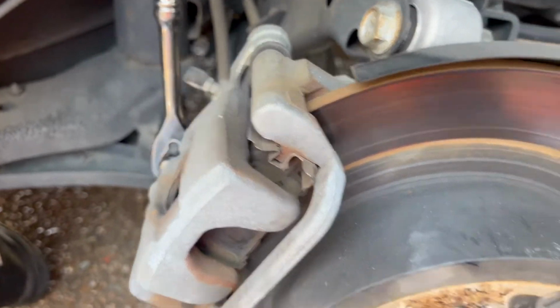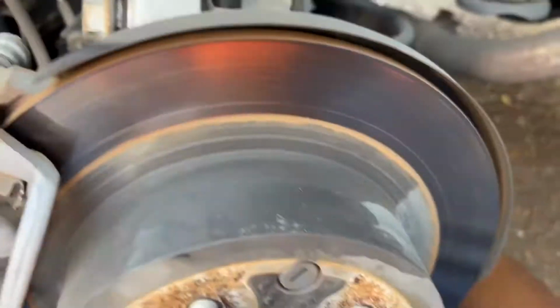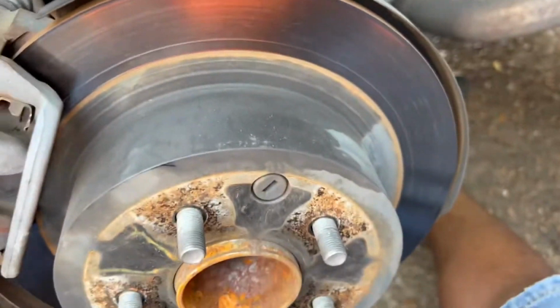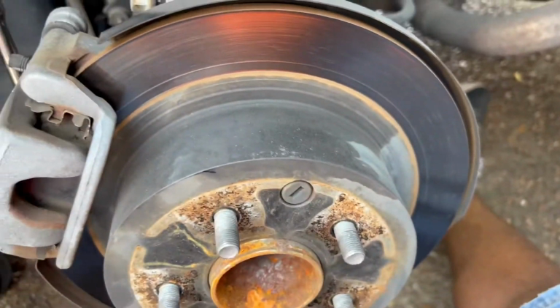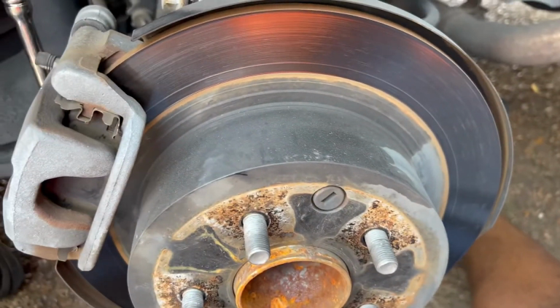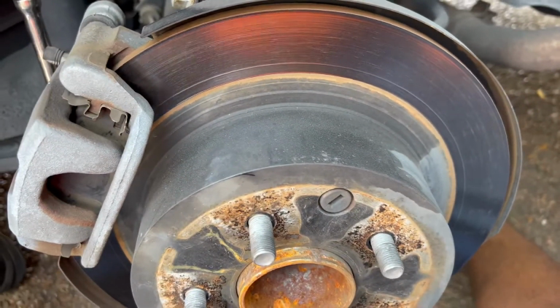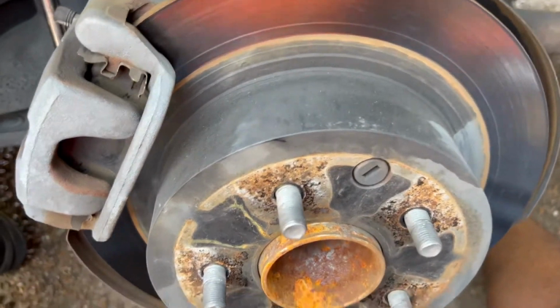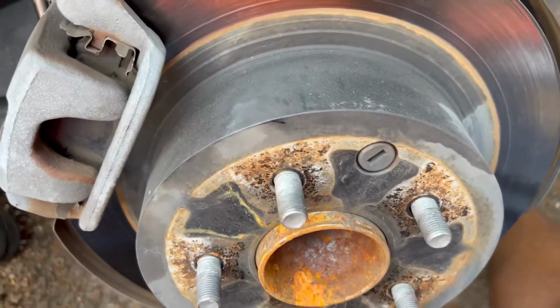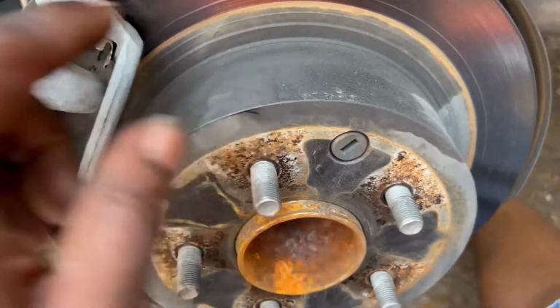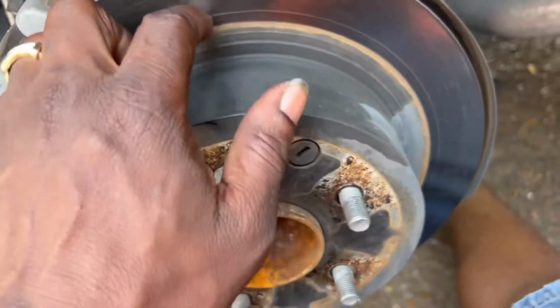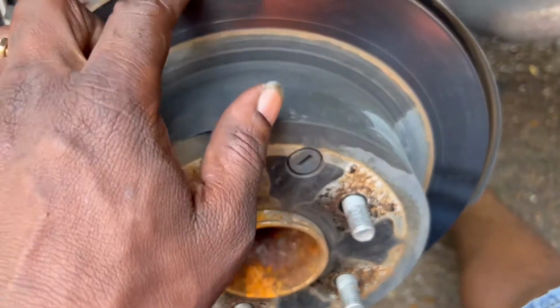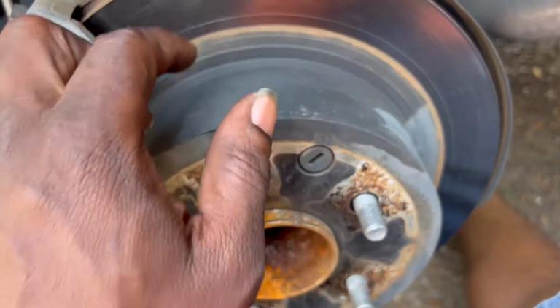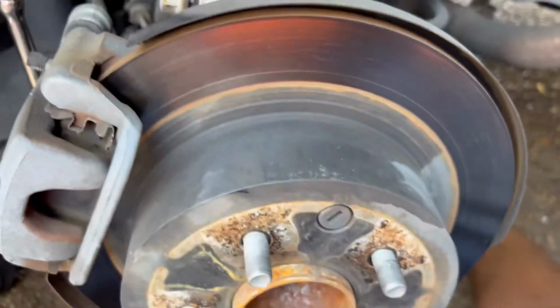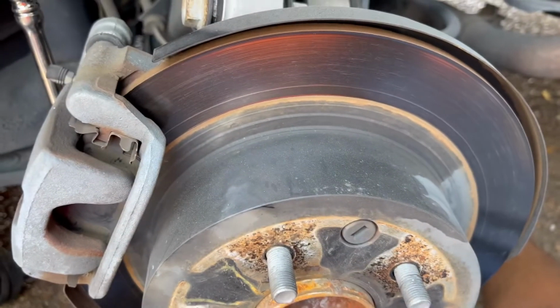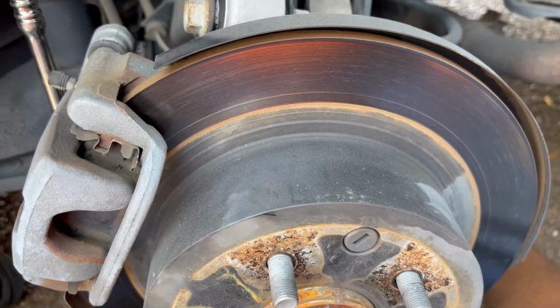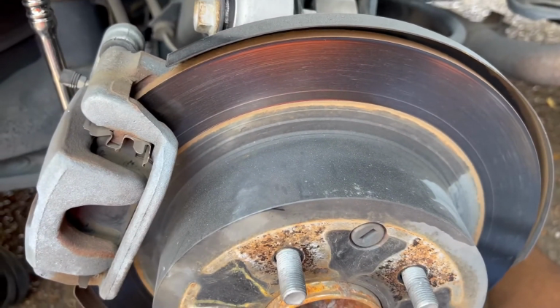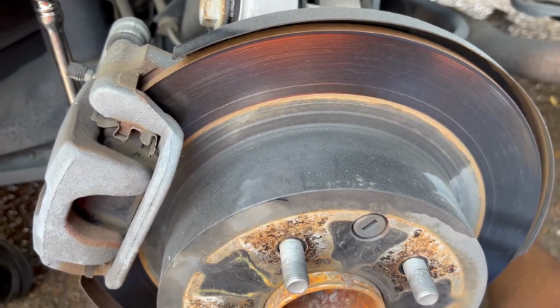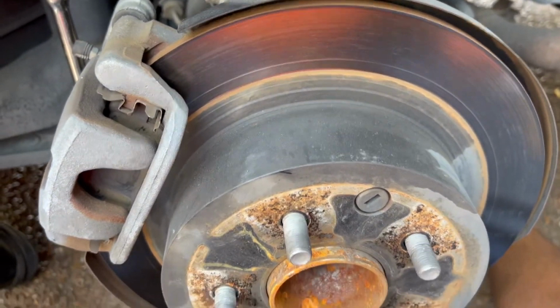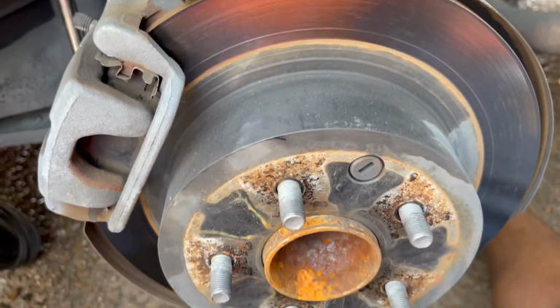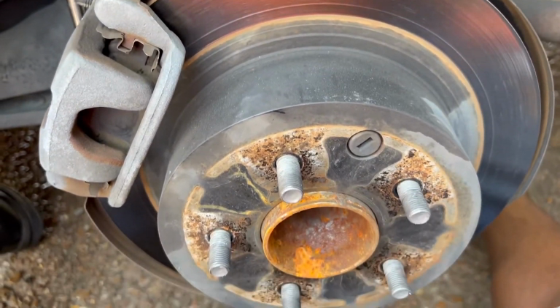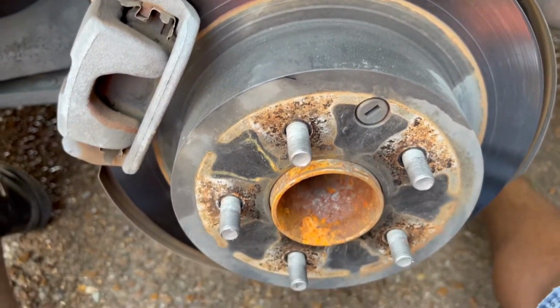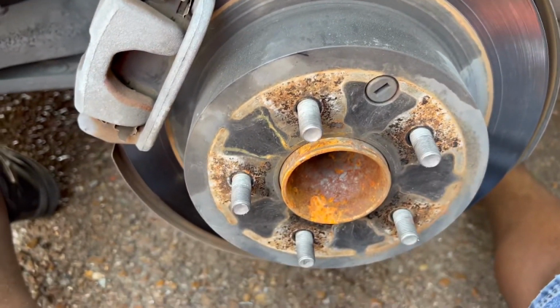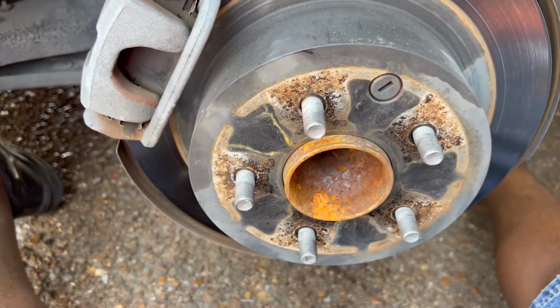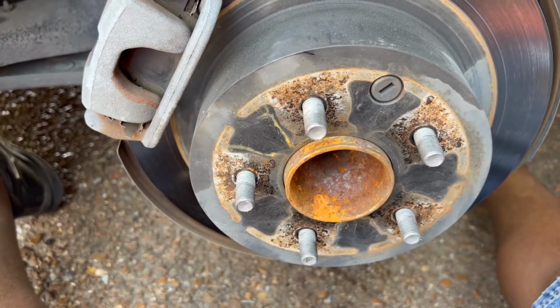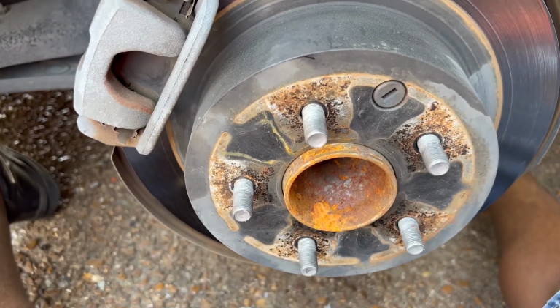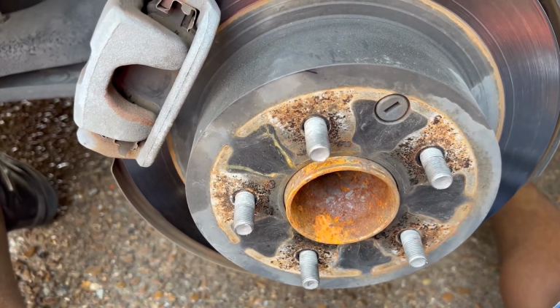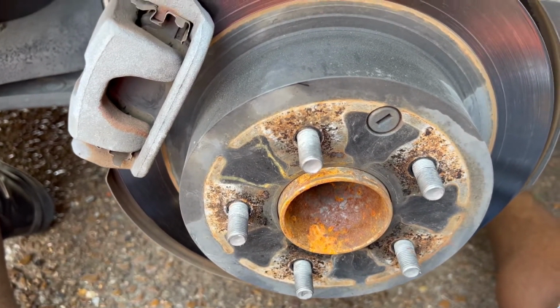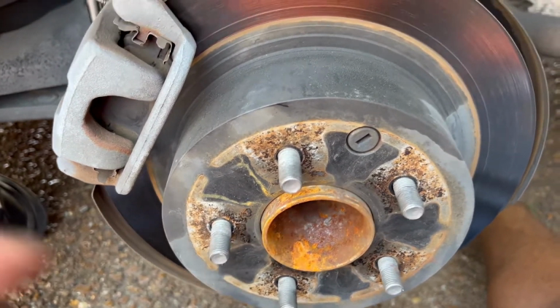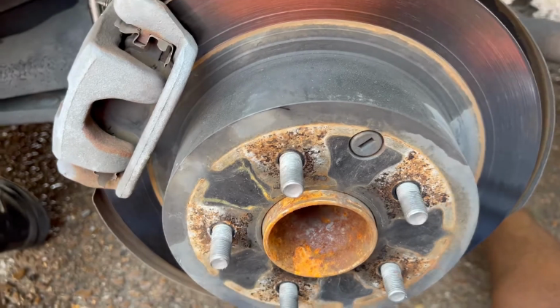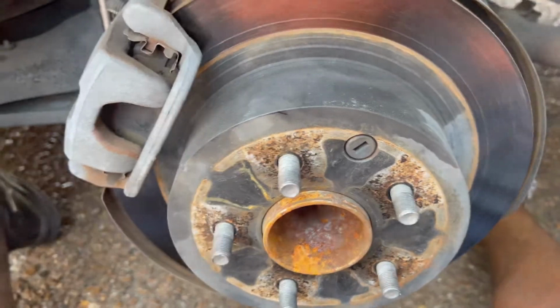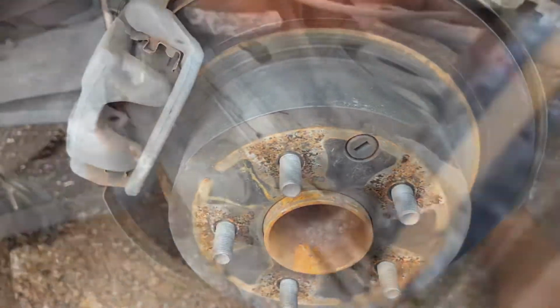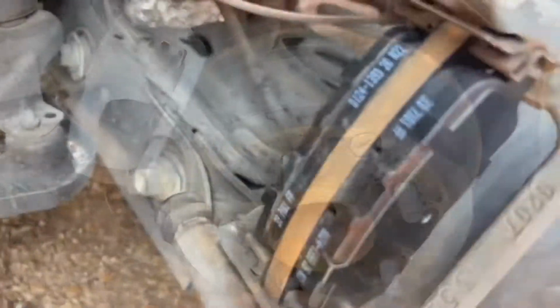This side — the customer didn't want to get this side done because it really didn't need it. The other side is a whole other story.